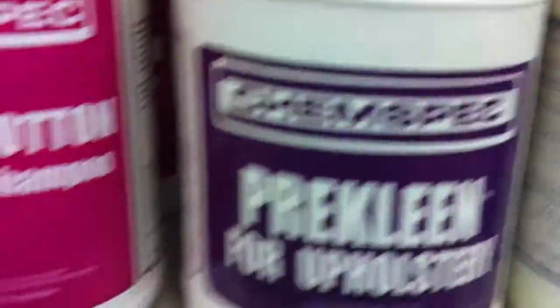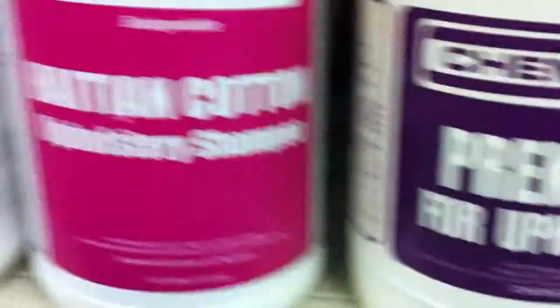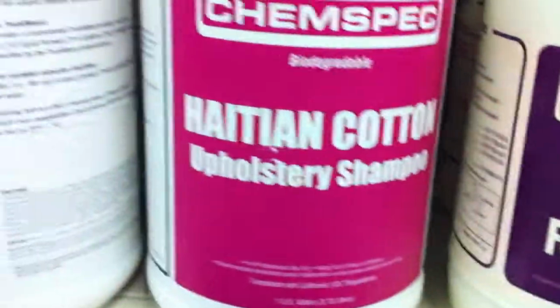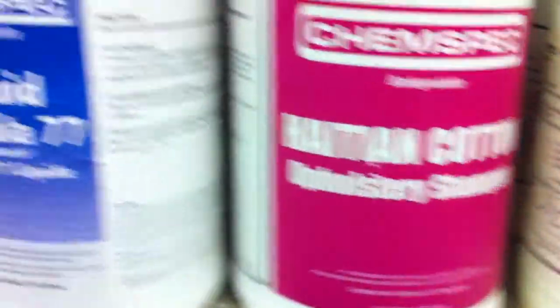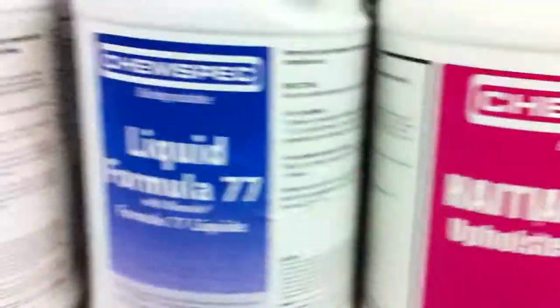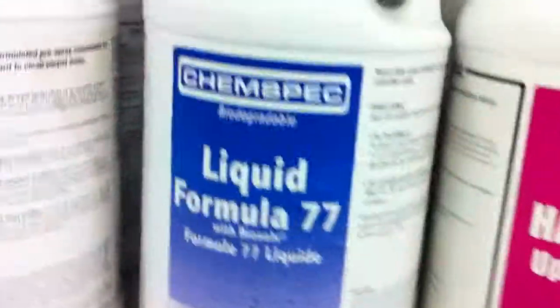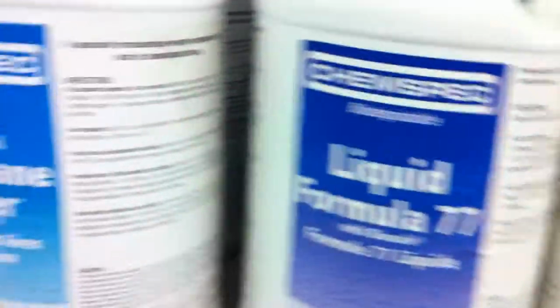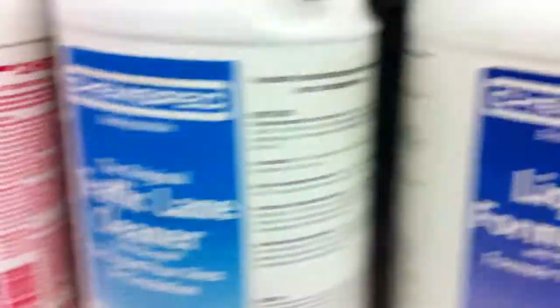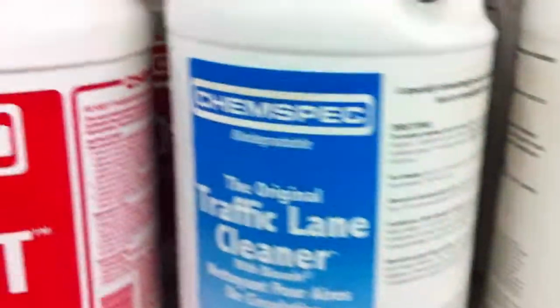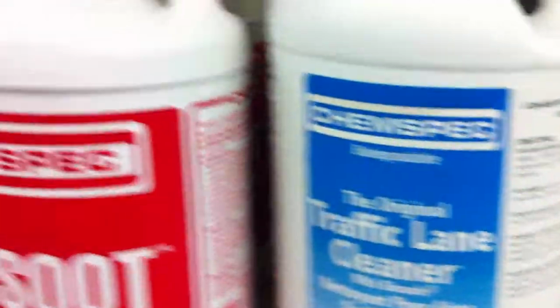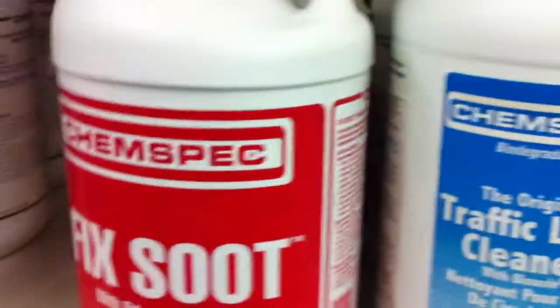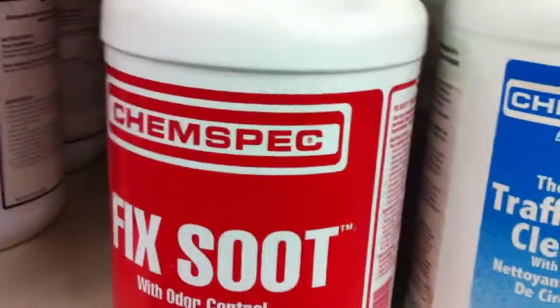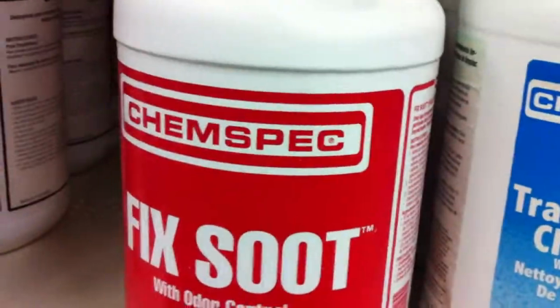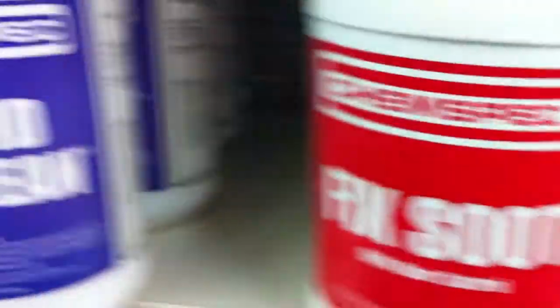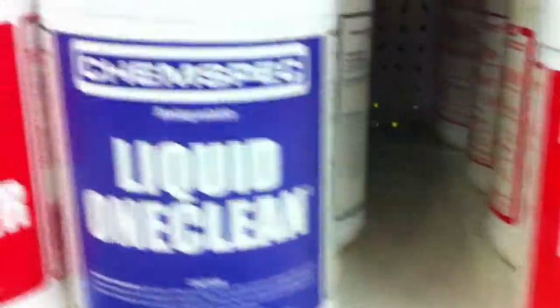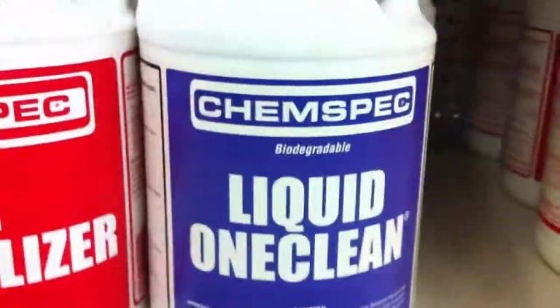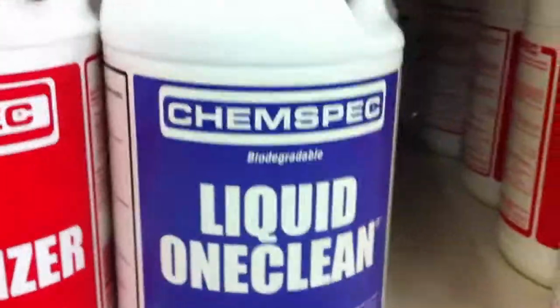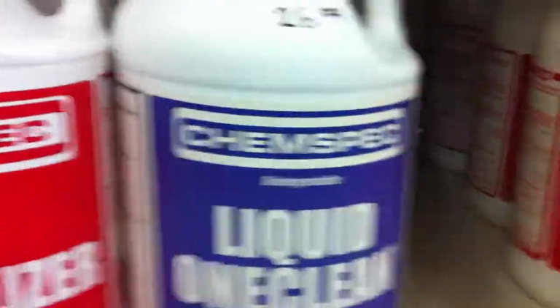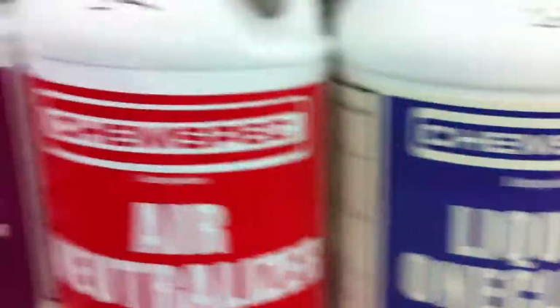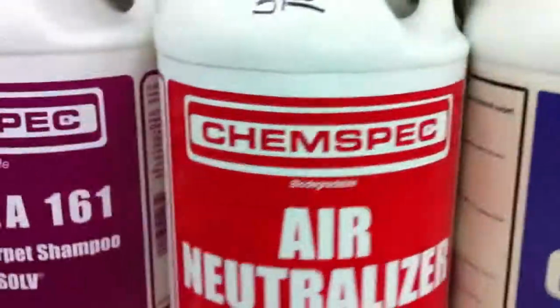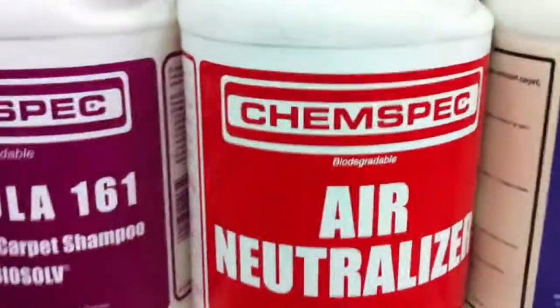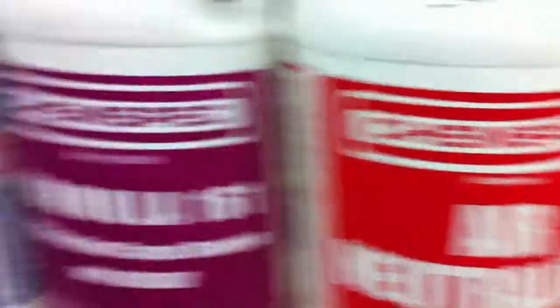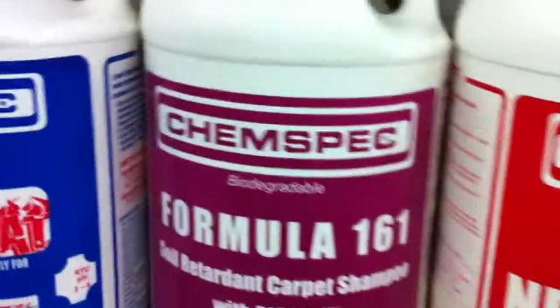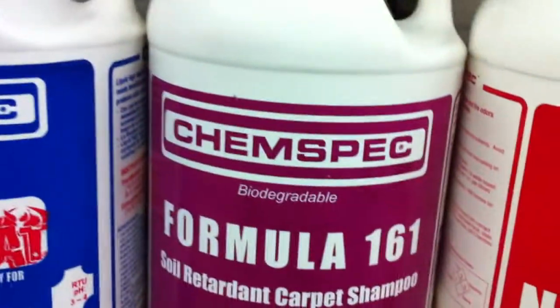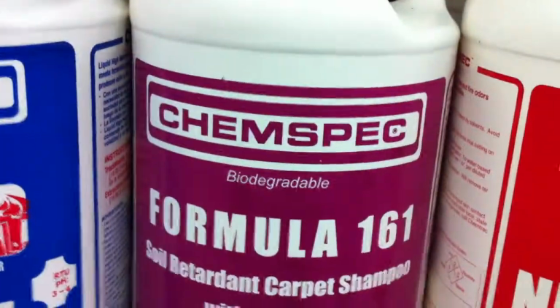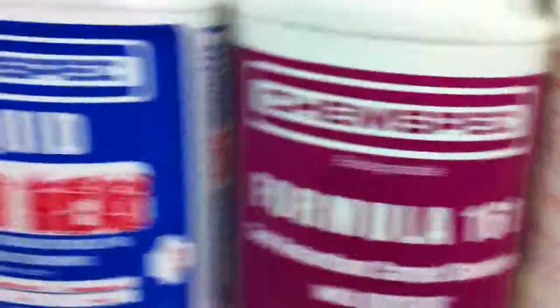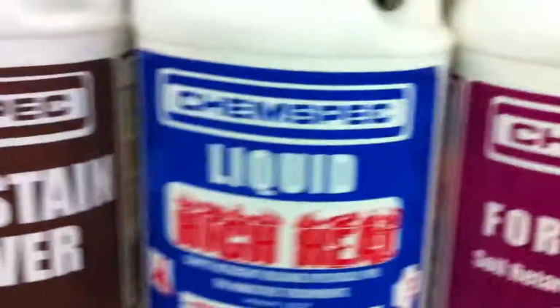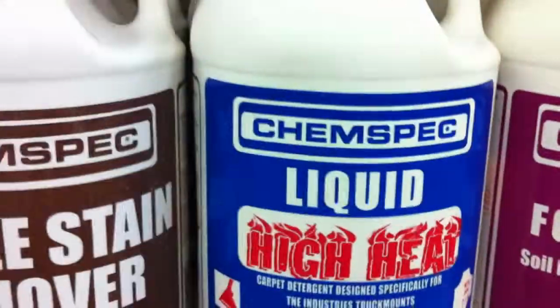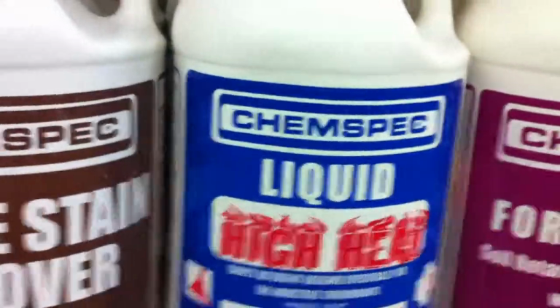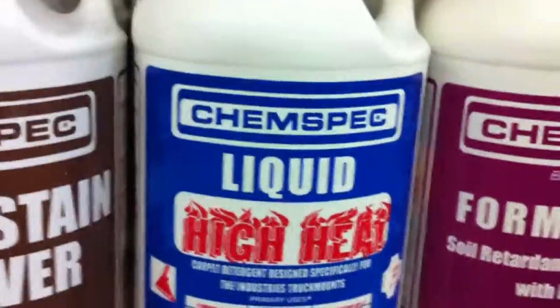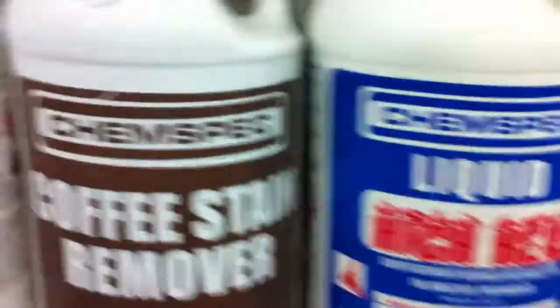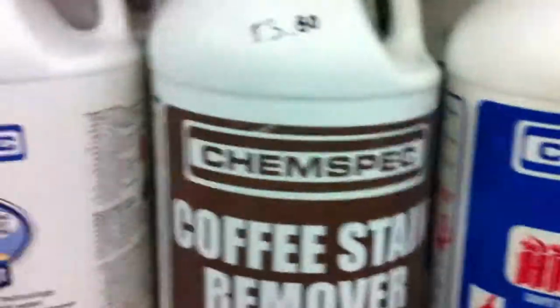We have them in stock if you need them. We offer the best prices on Formula 90 in the 50-pound container in Tampa. So if you need Formula 90, come on by — get it at a good price.